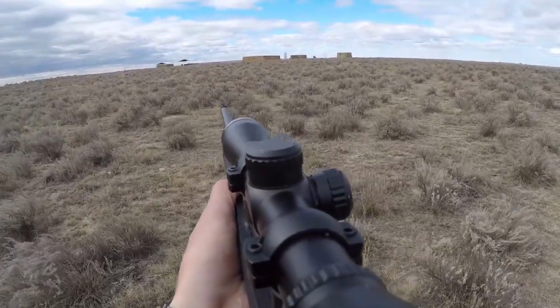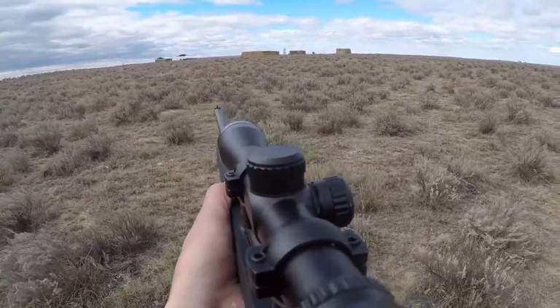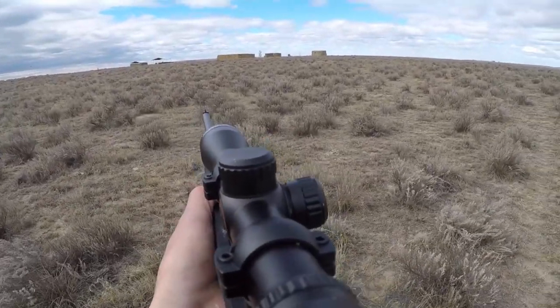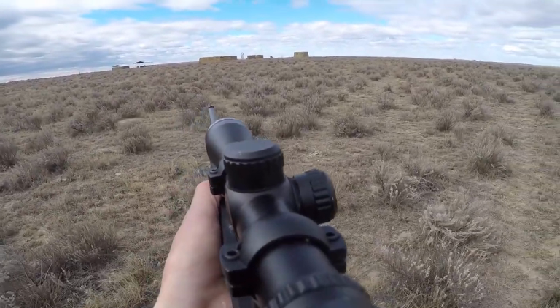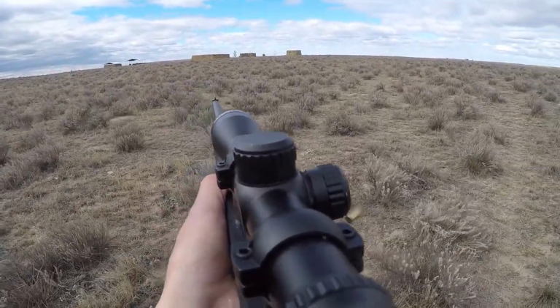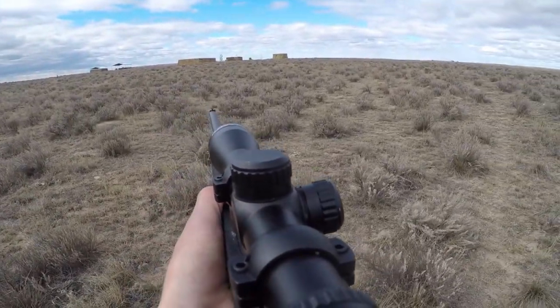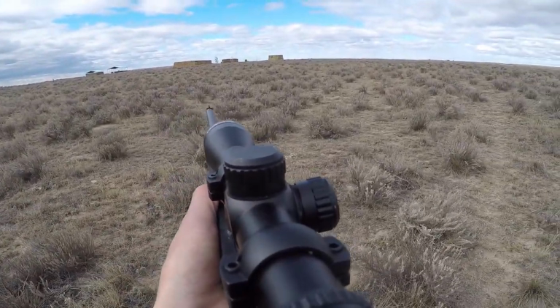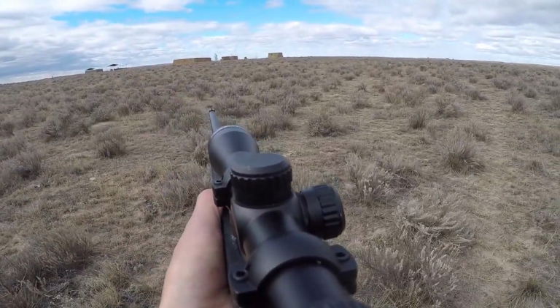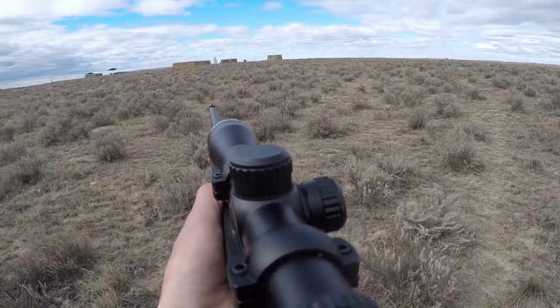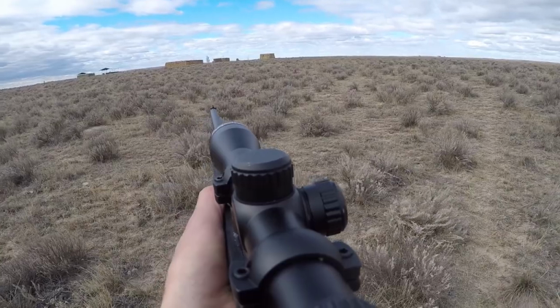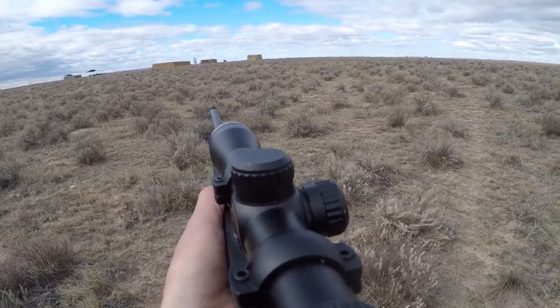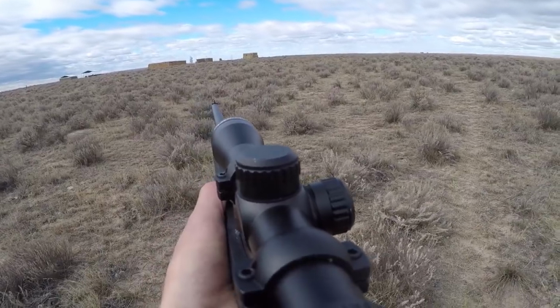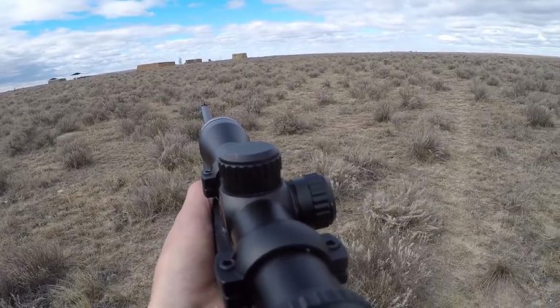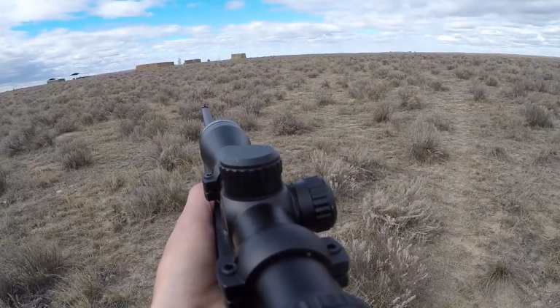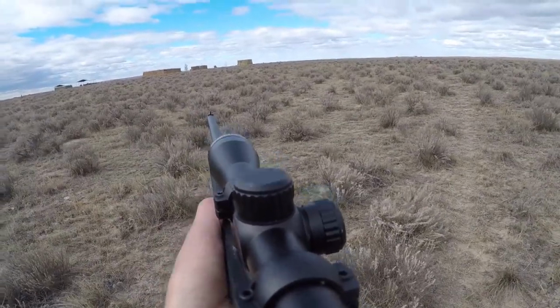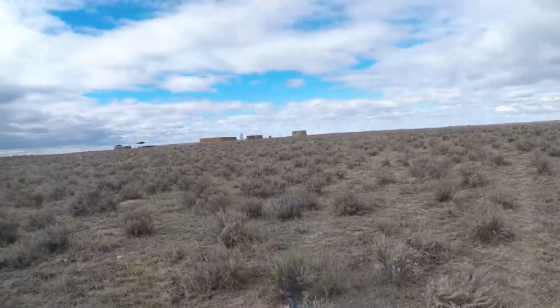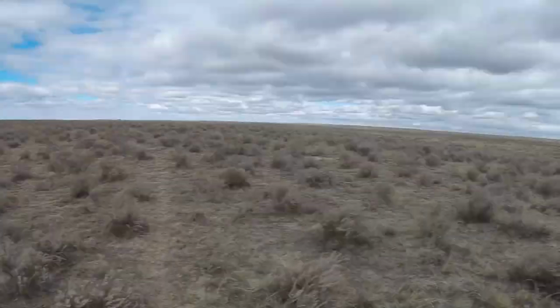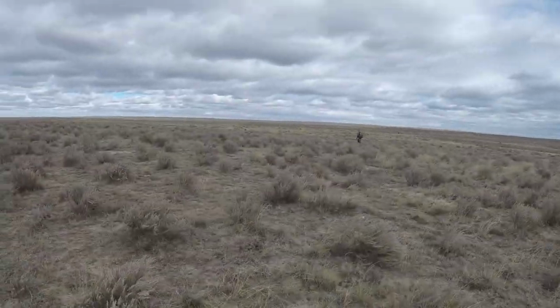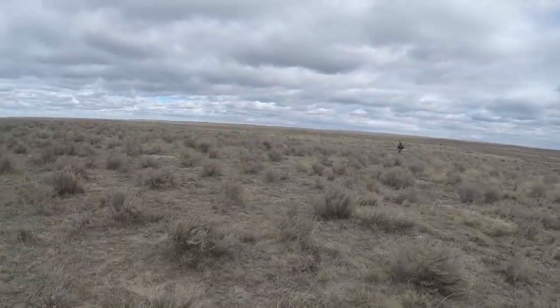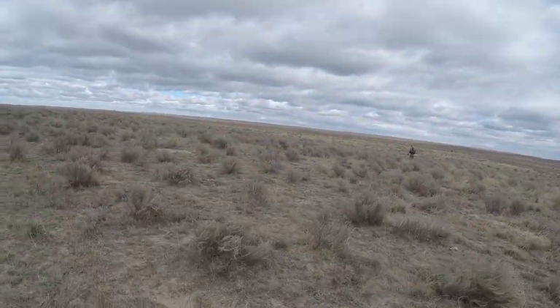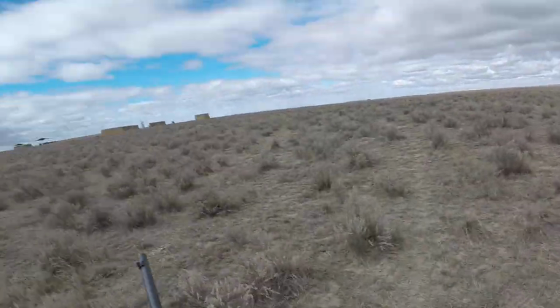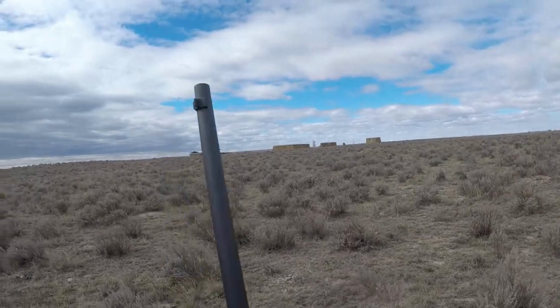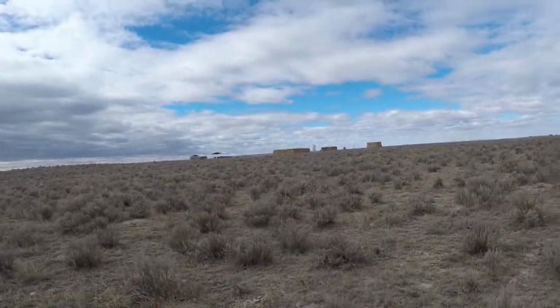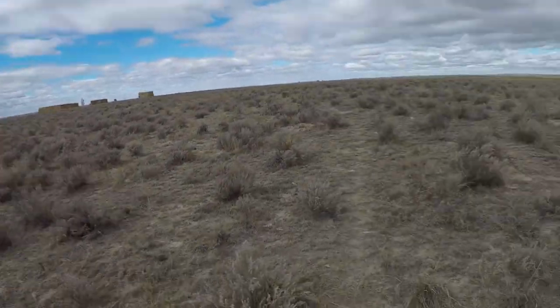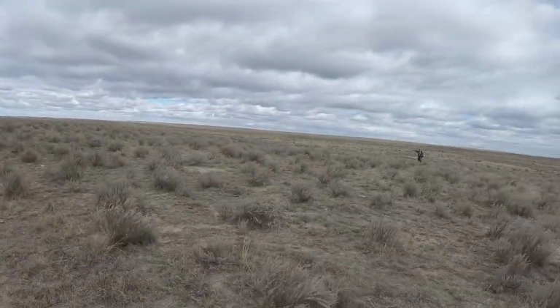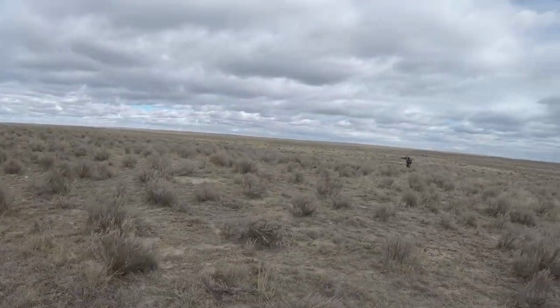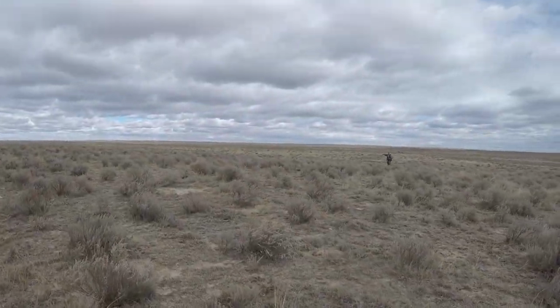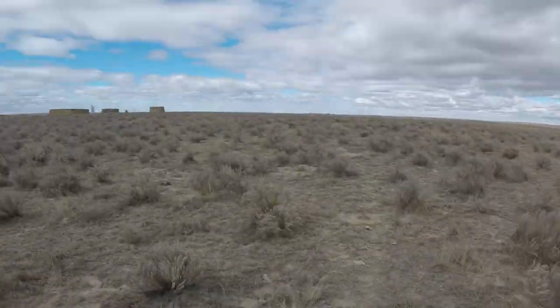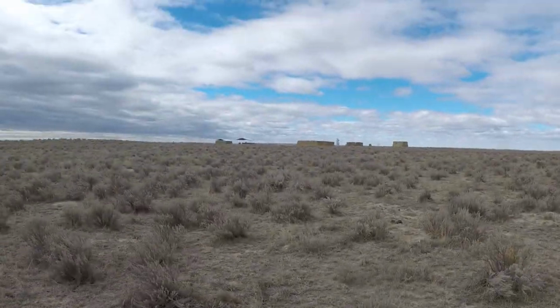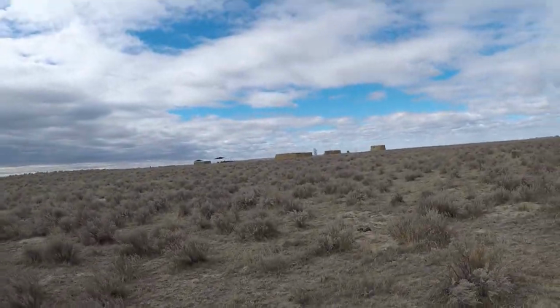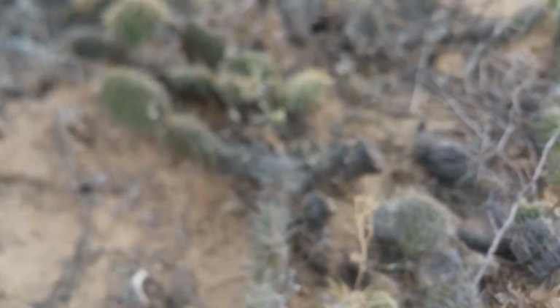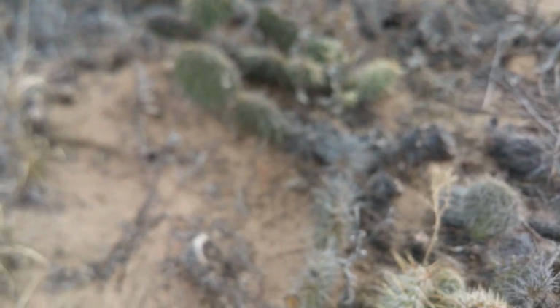There he goes, there he goes! Missed him. That's okay guys, that's how we get better at shooting with a rifle.